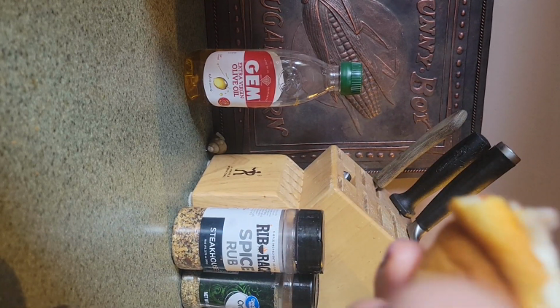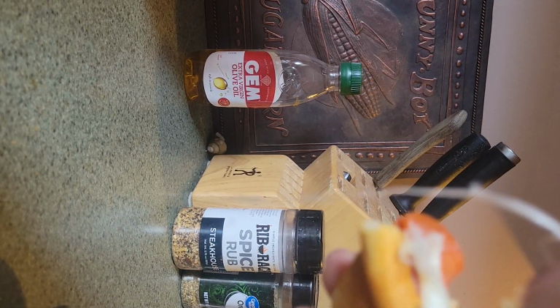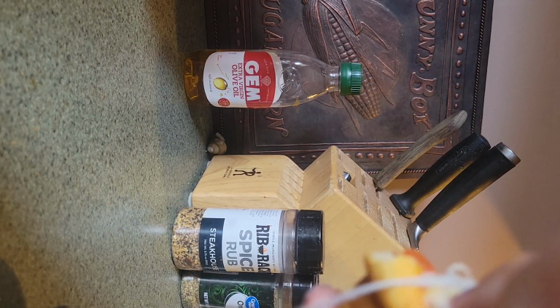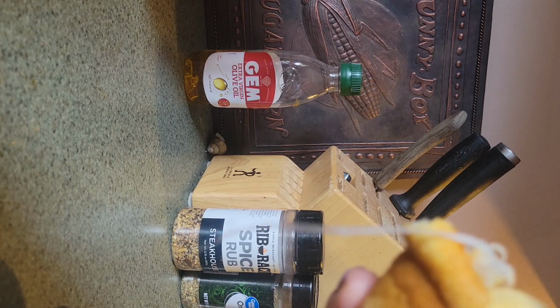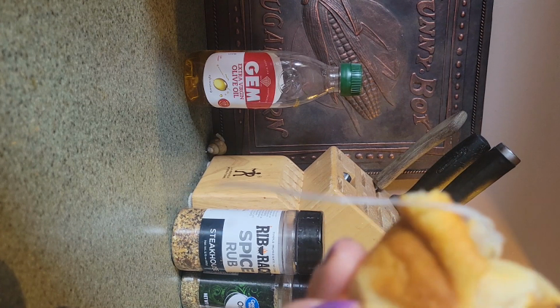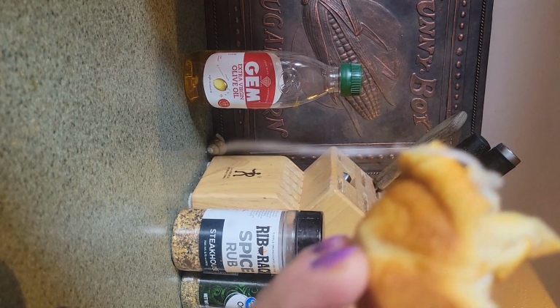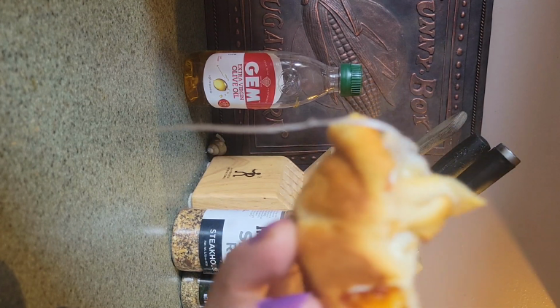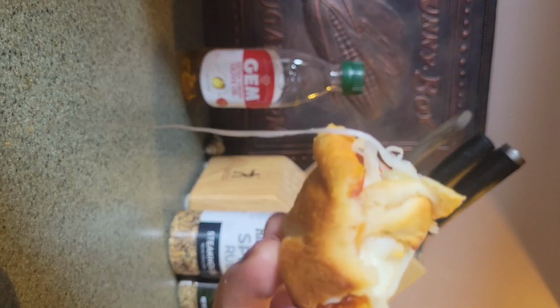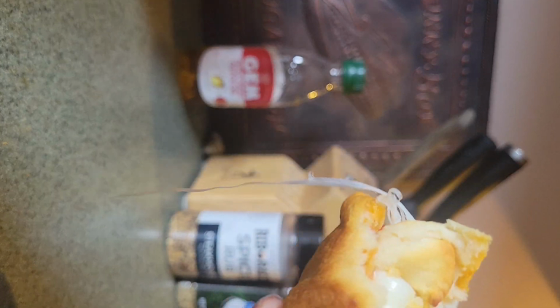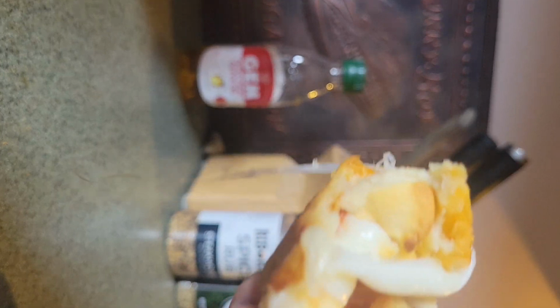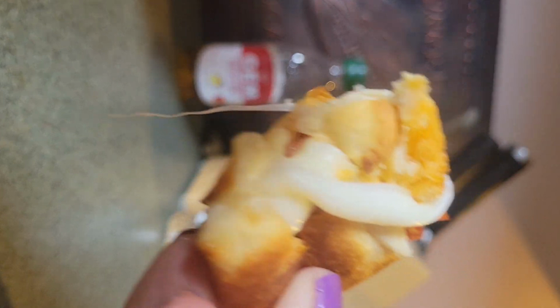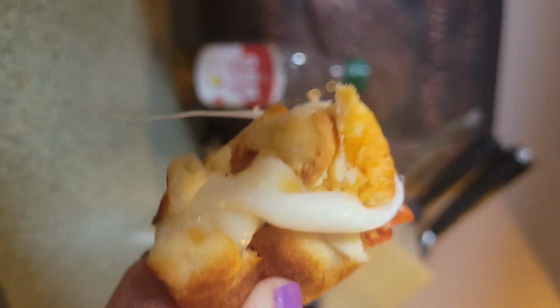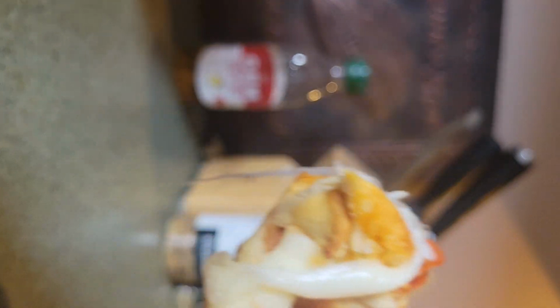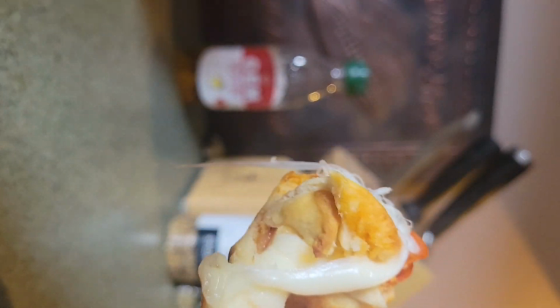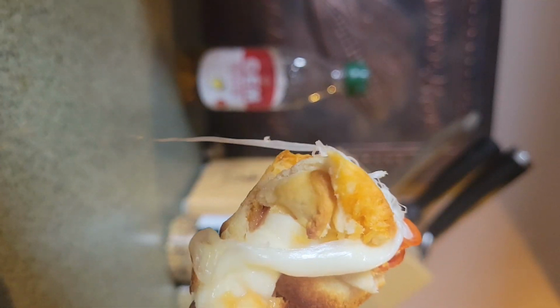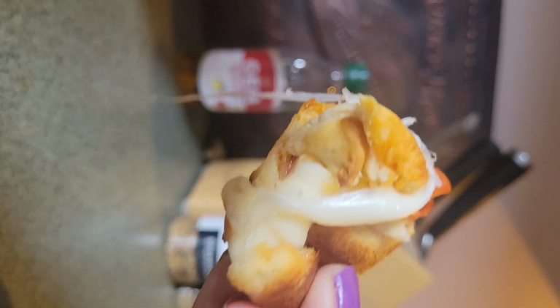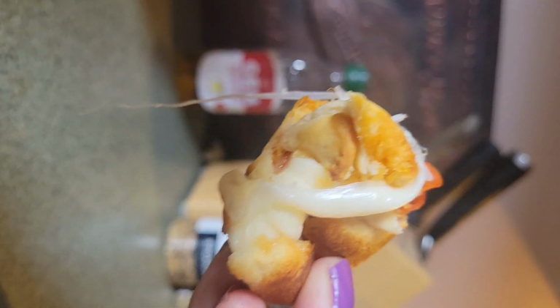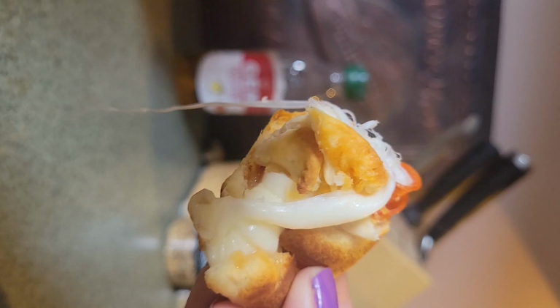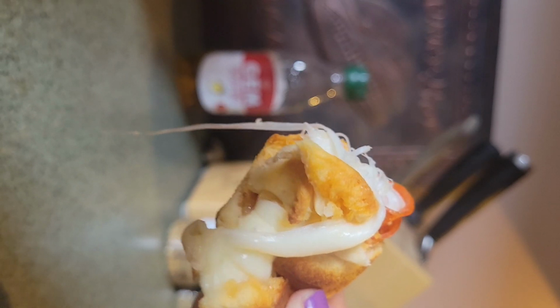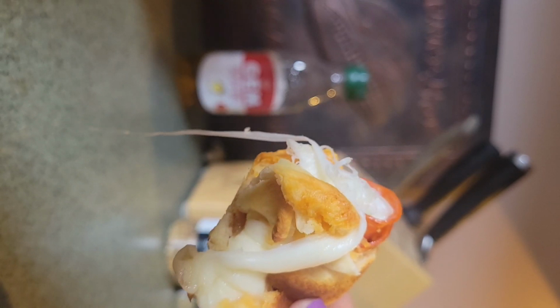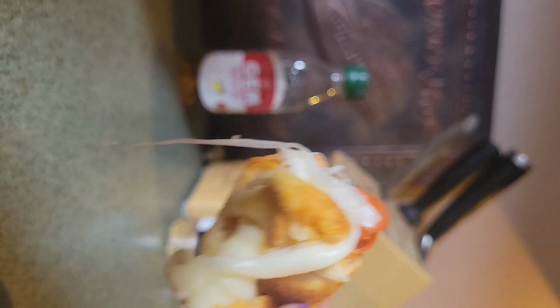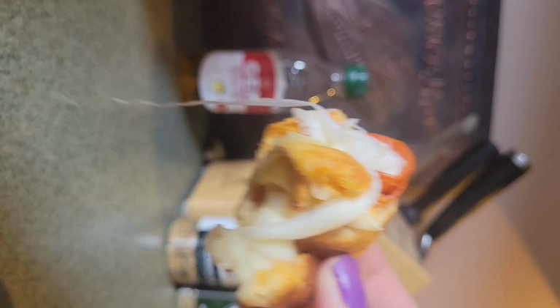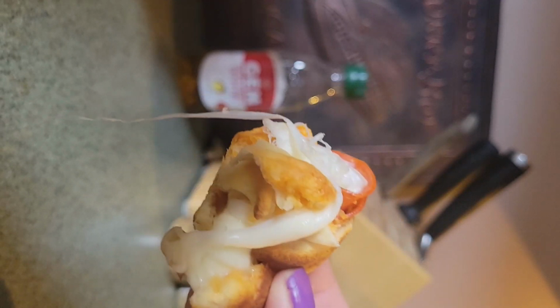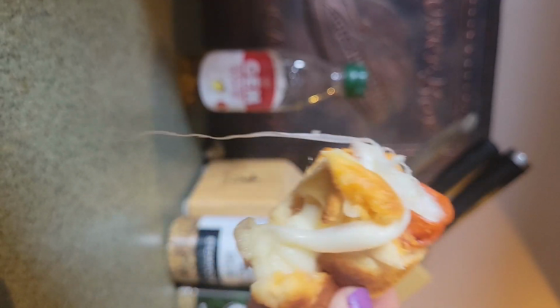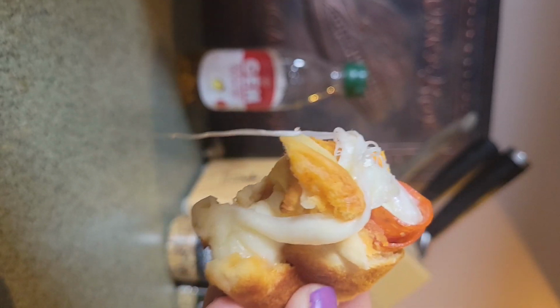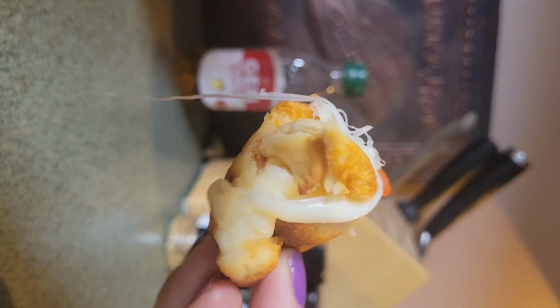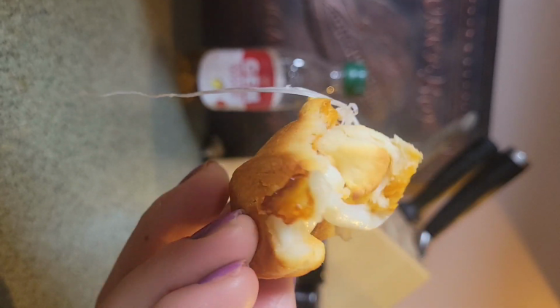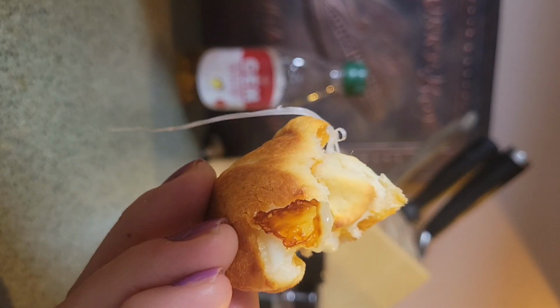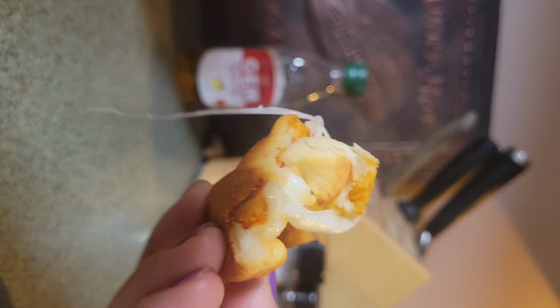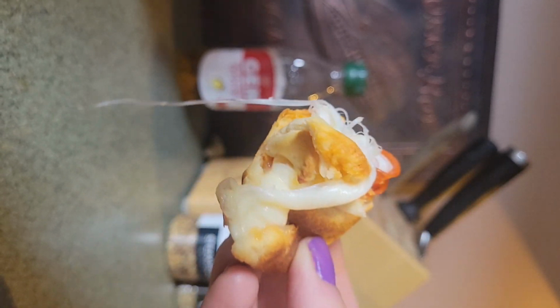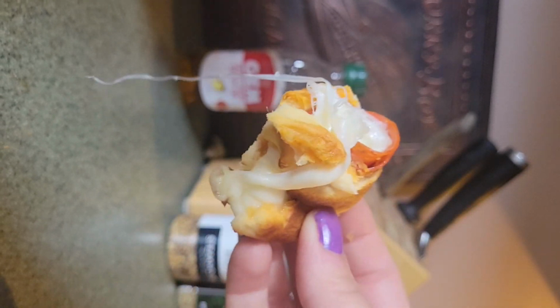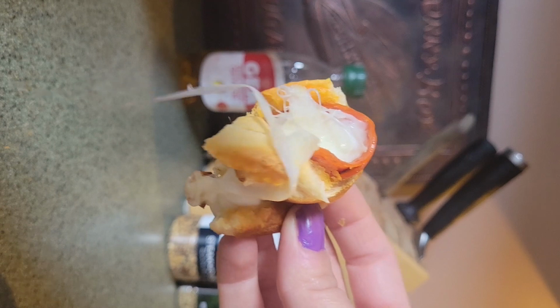The last thing I'm gonna do is scoop out a little bit of marinara sauce and dip this right in — just like a little pizza bite. Thanks for watching!